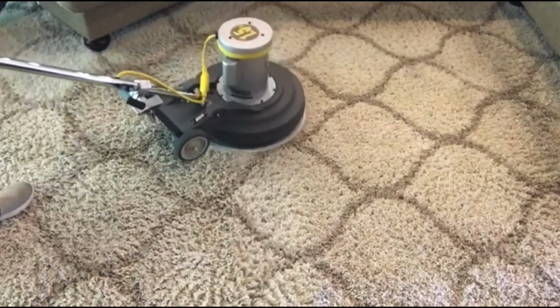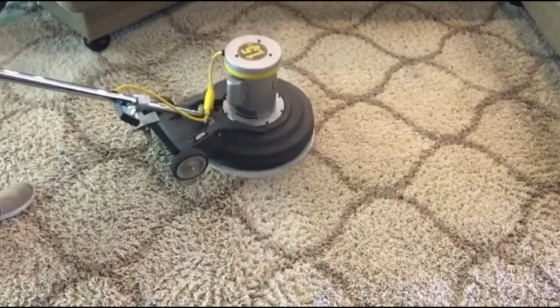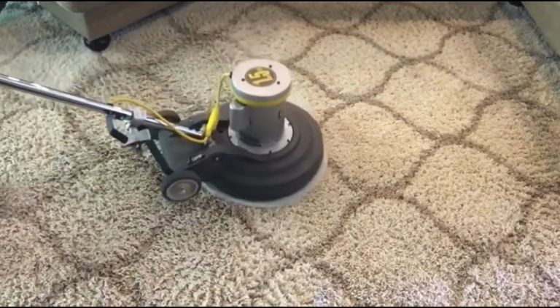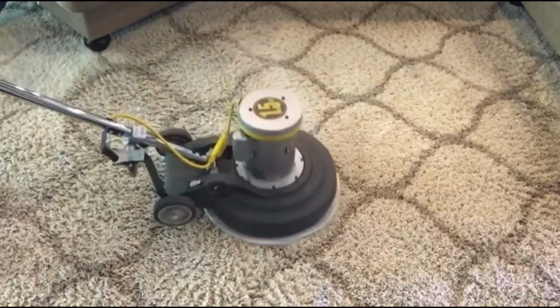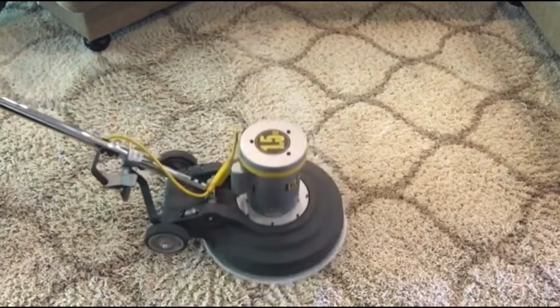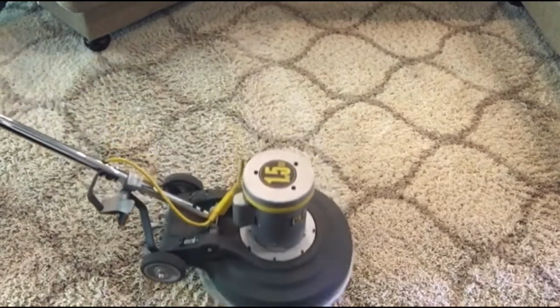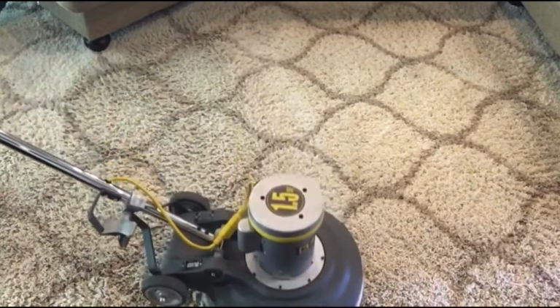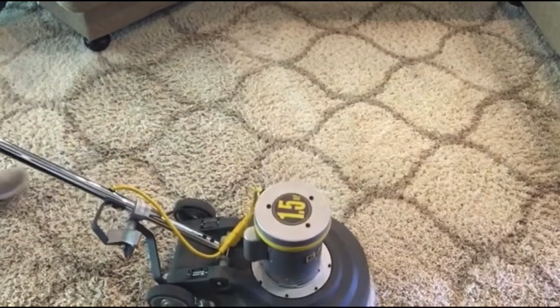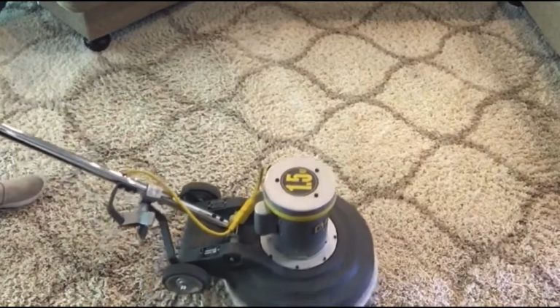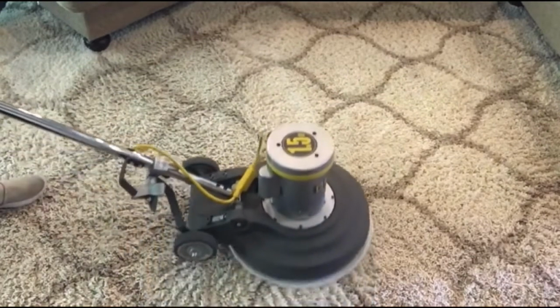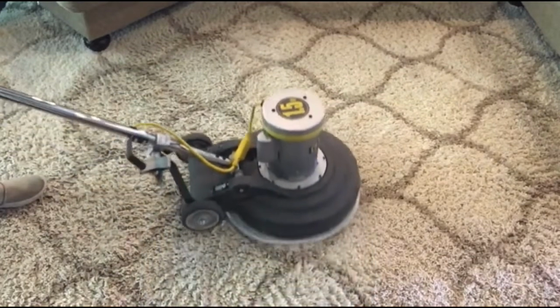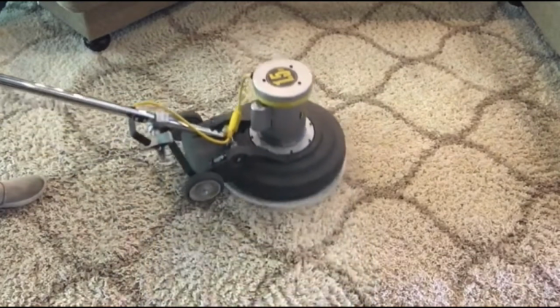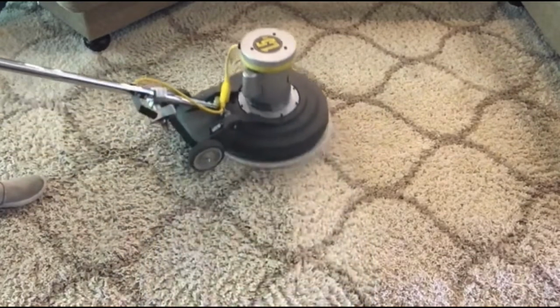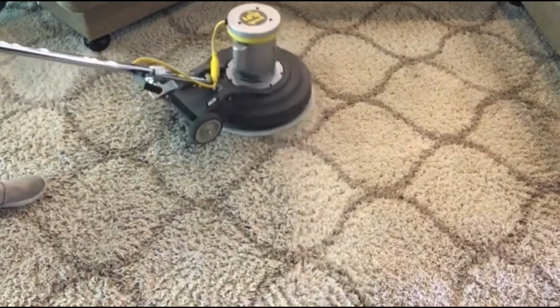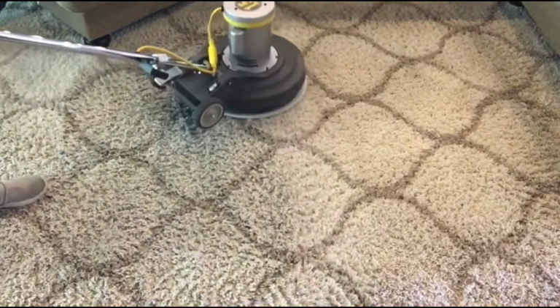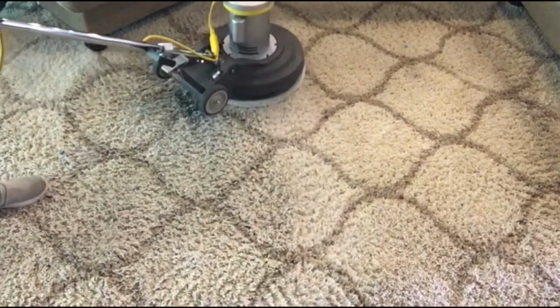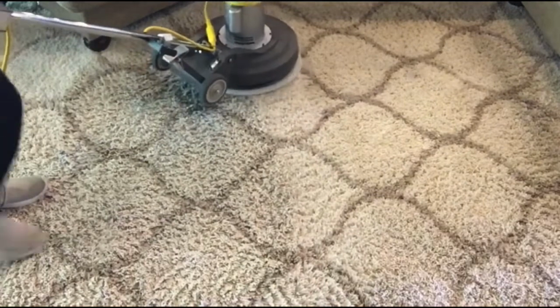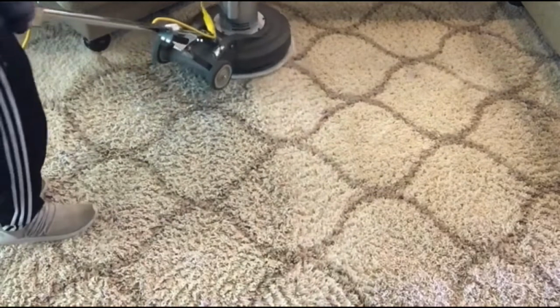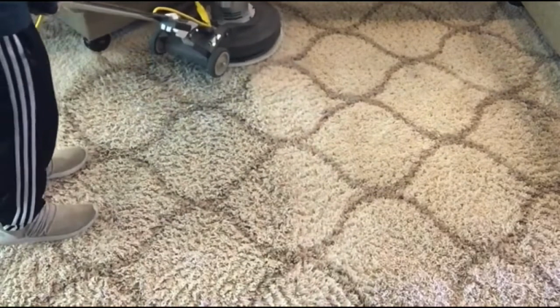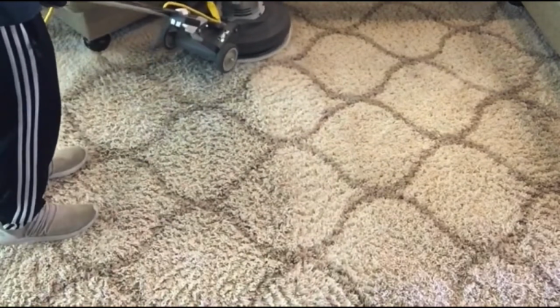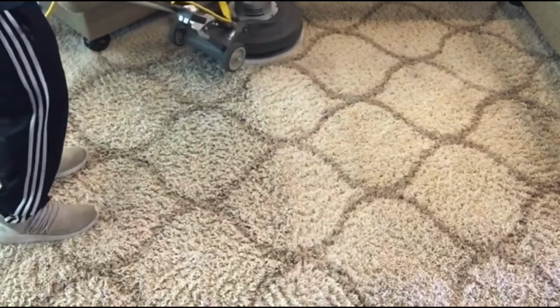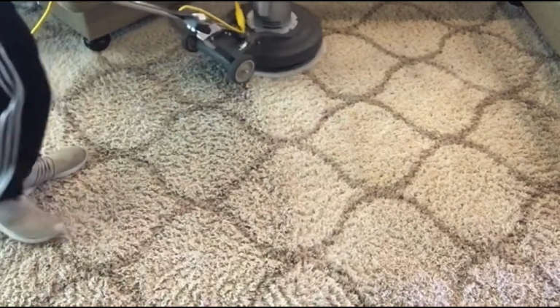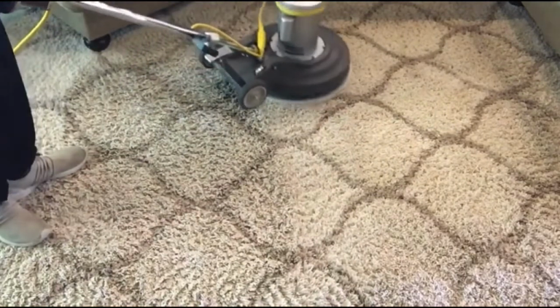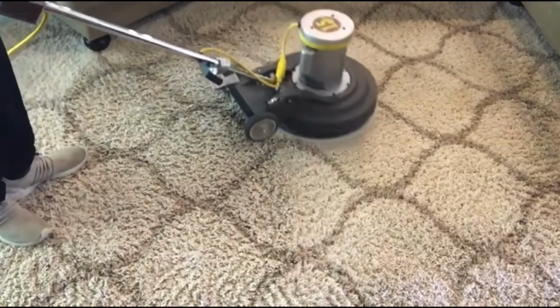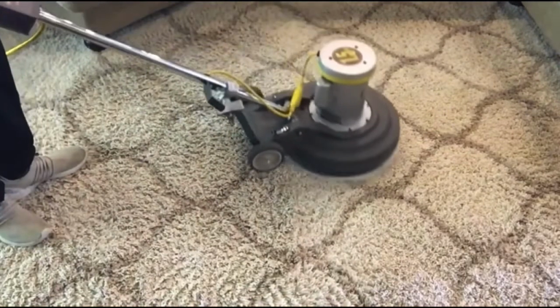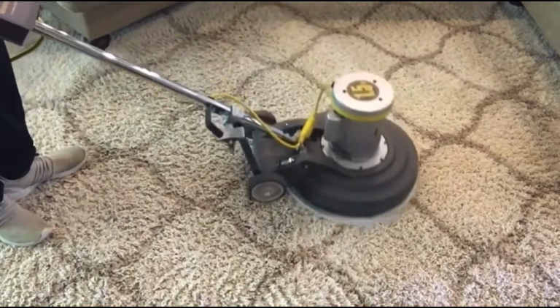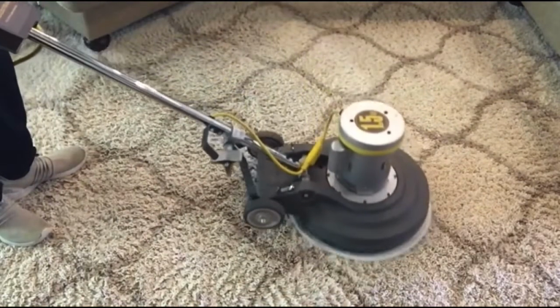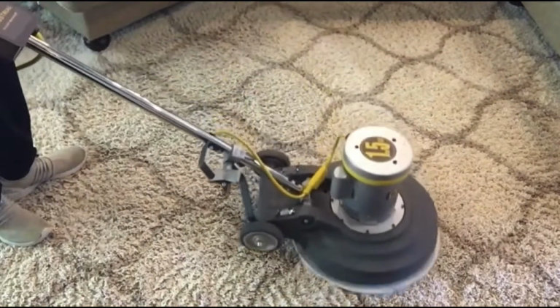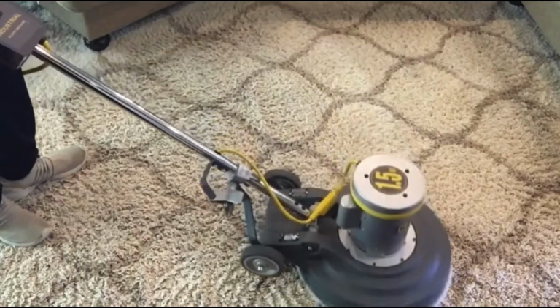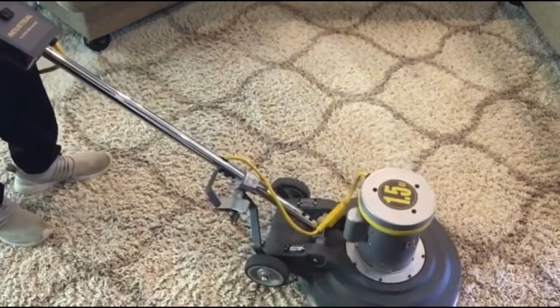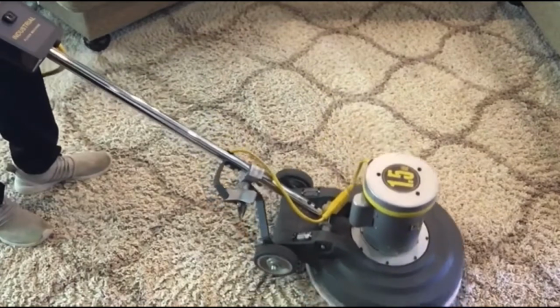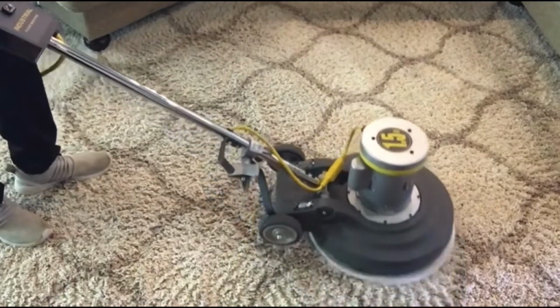This was pre-vacuumed, and then we went ahead and pre-sprayed the chemical. This will be dry when the client gets home.